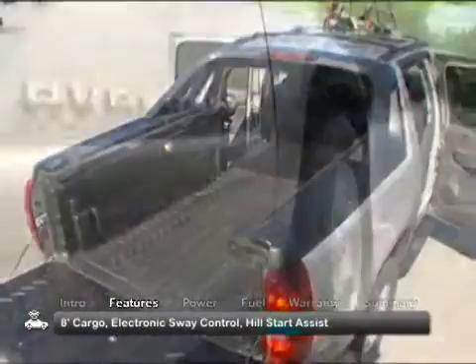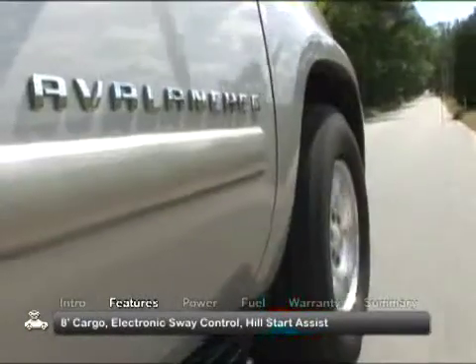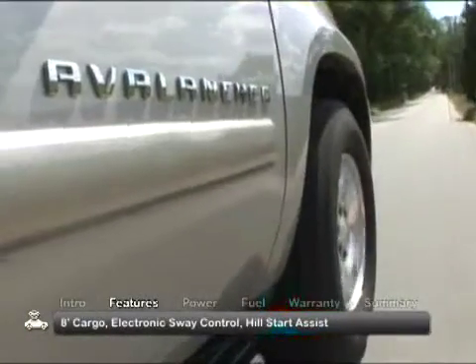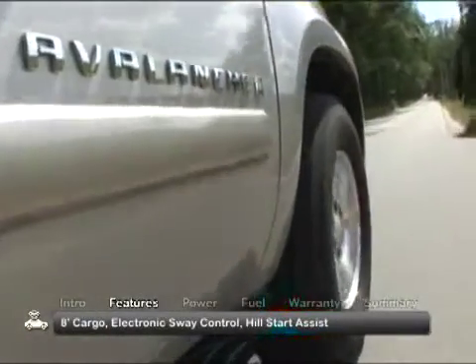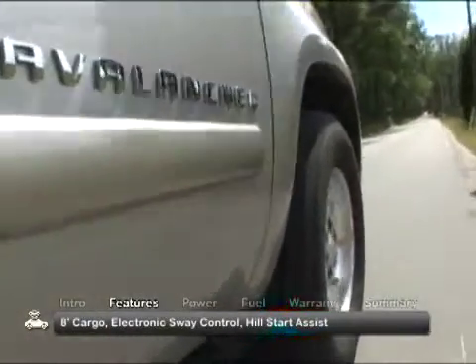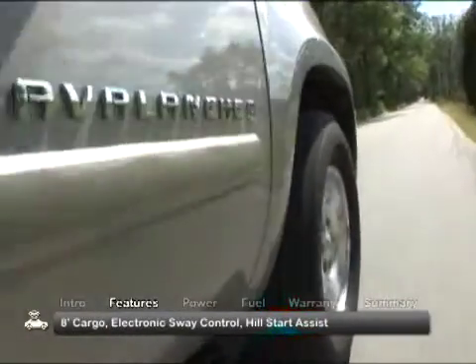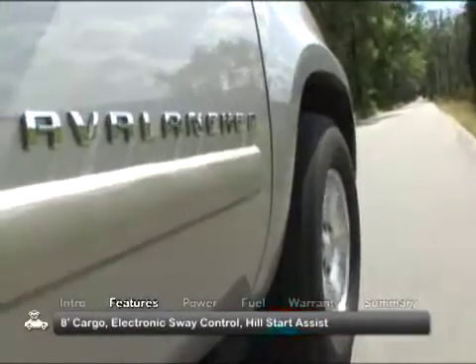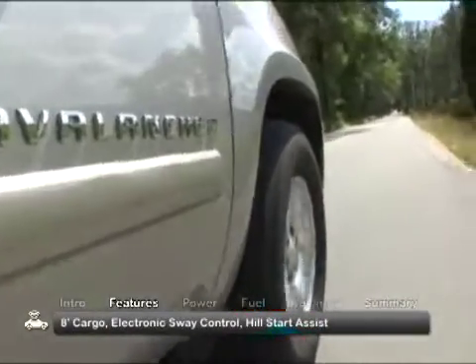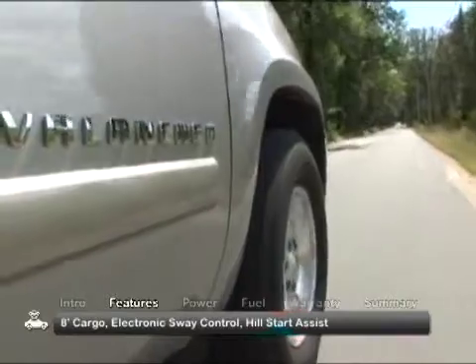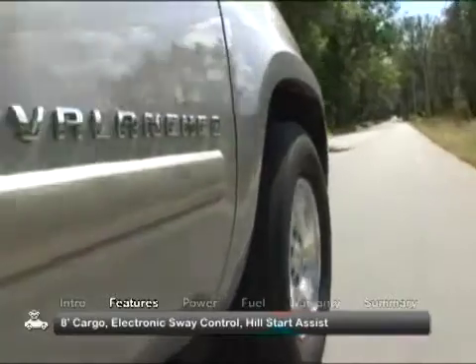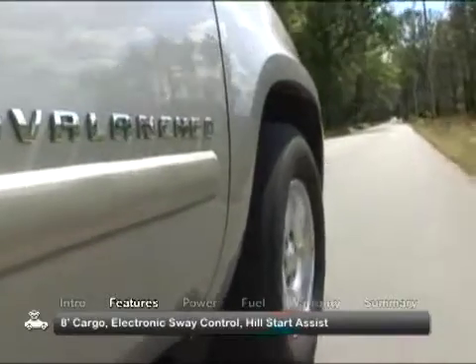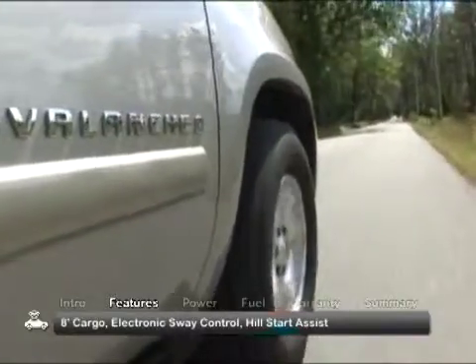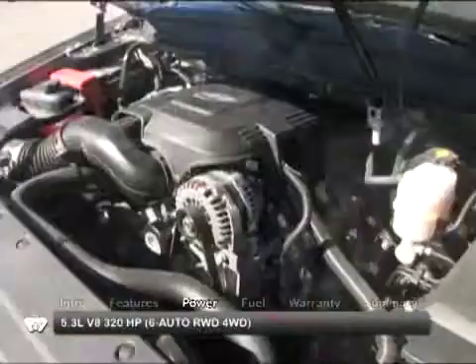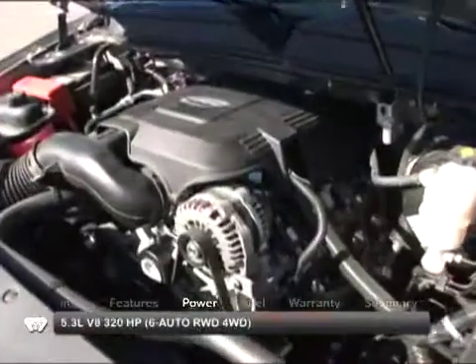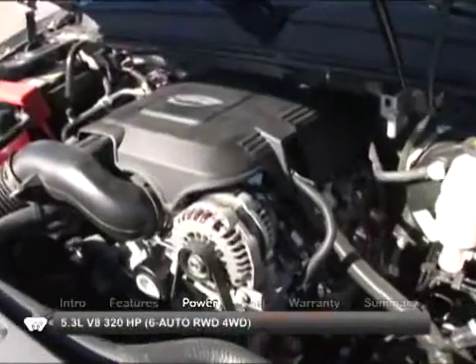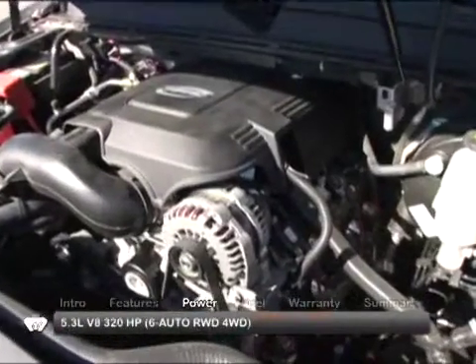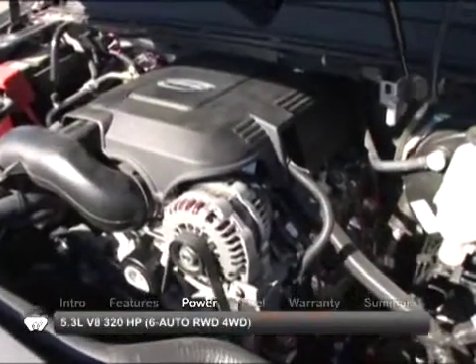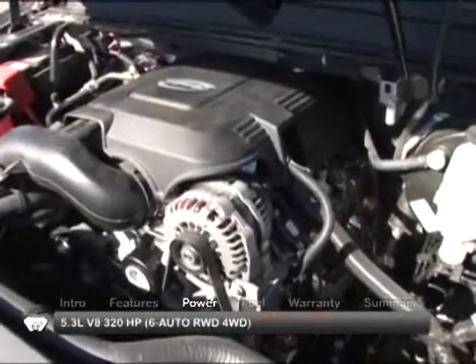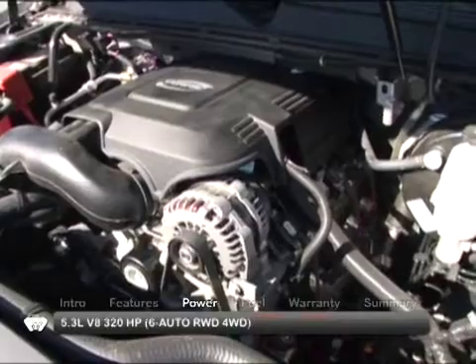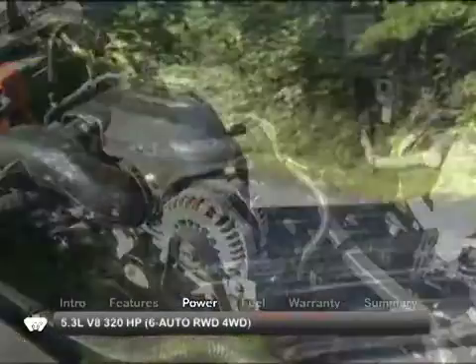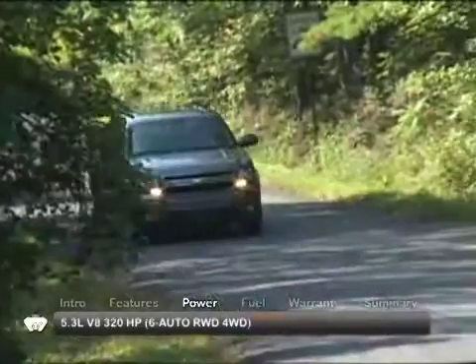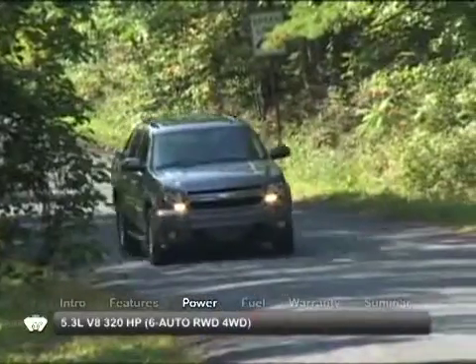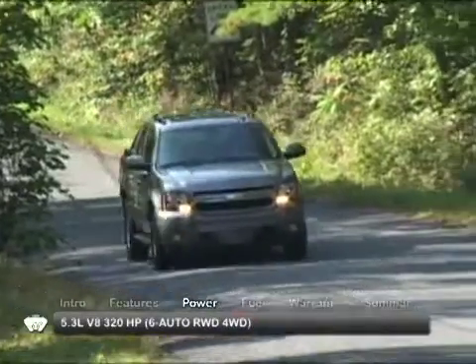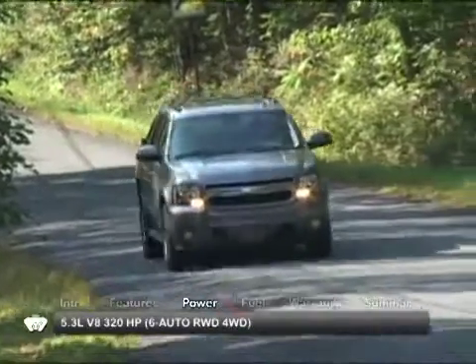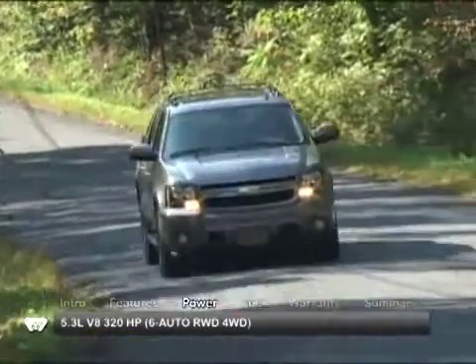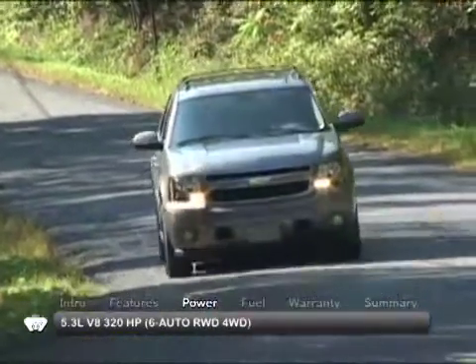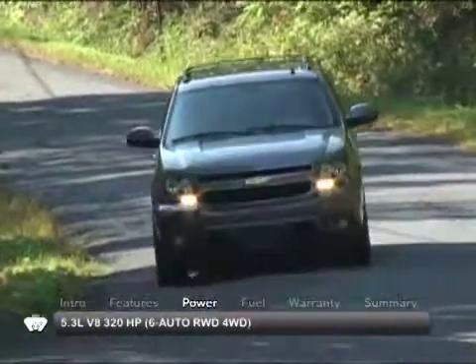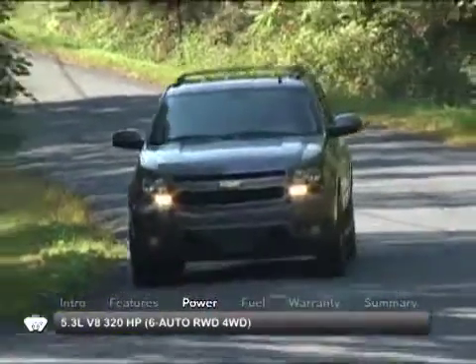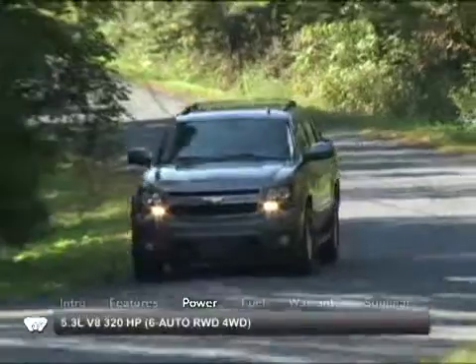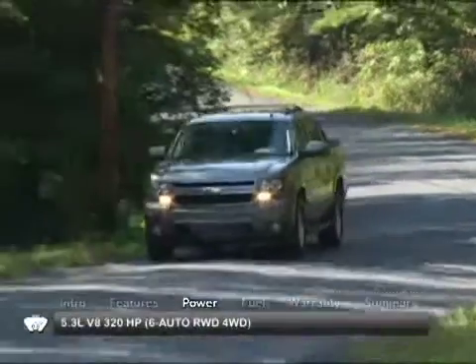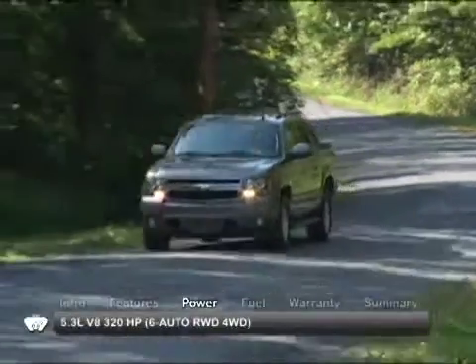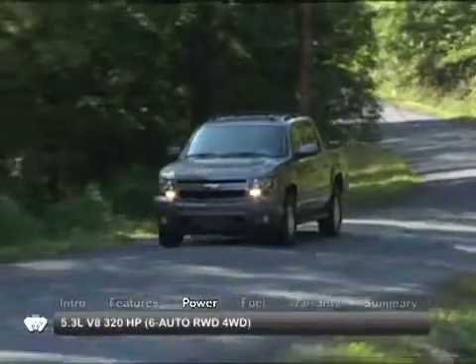New this year is electronic trailer sway control and hill start assist, standard on all trims. Power for the Avalanche comes from a 5.3-liter V8, sending 320 horsepower through a six-speed automatic transmission to the rear wheels or available four-wheel drive.